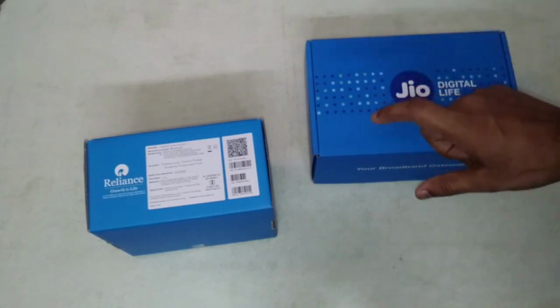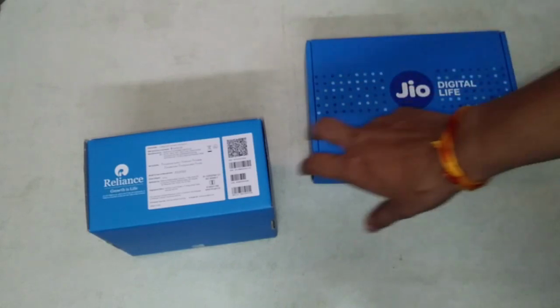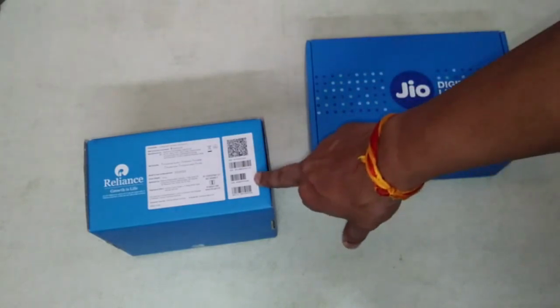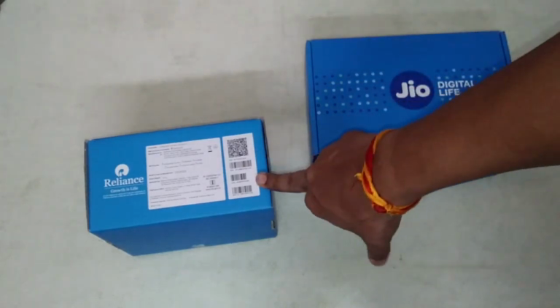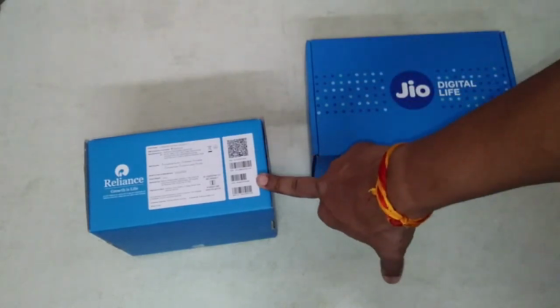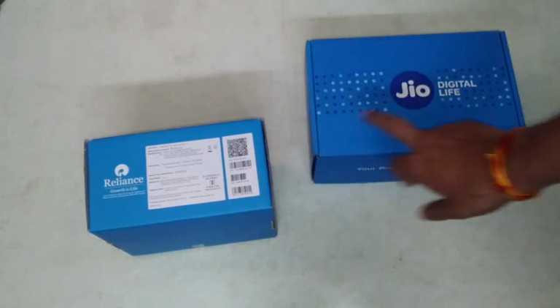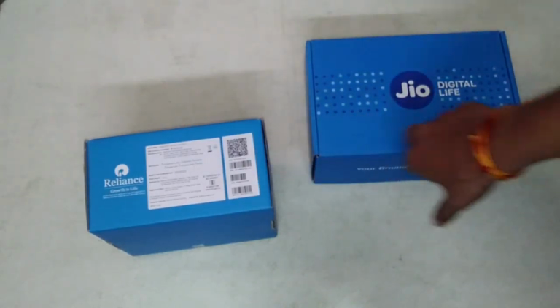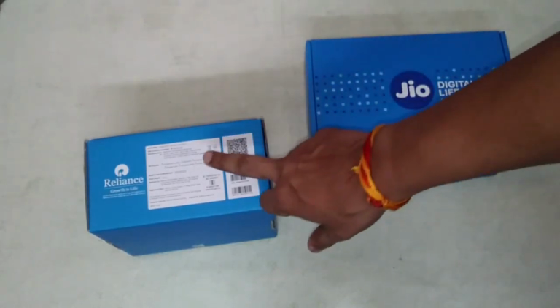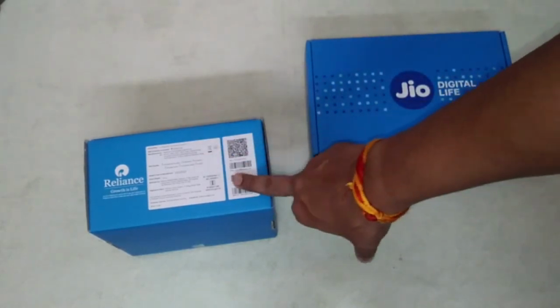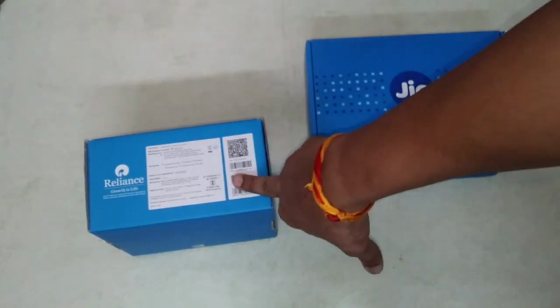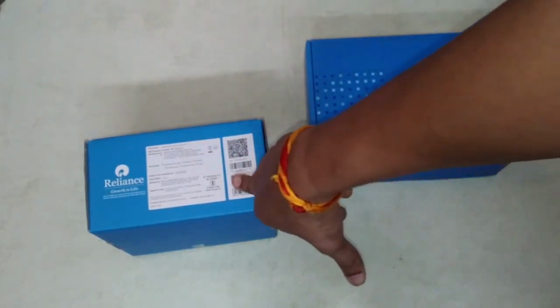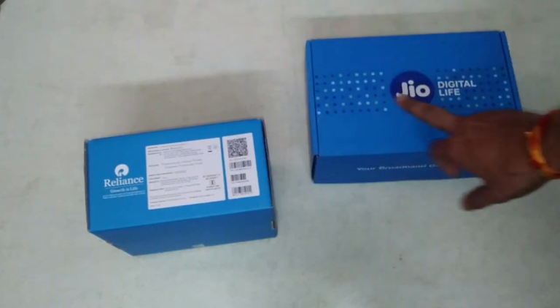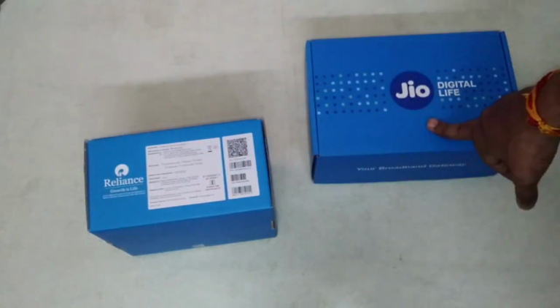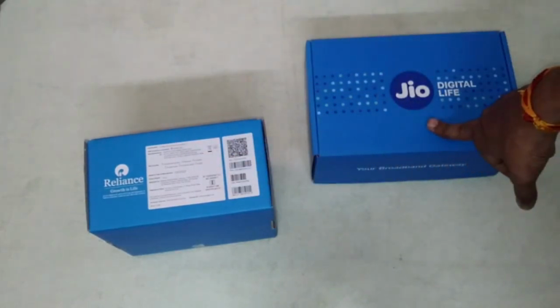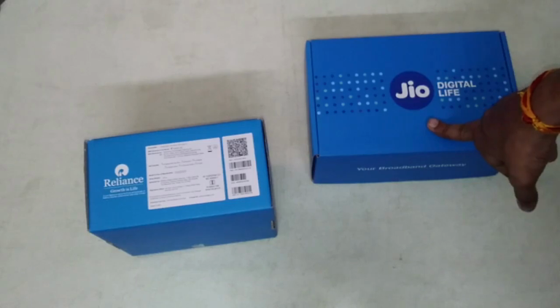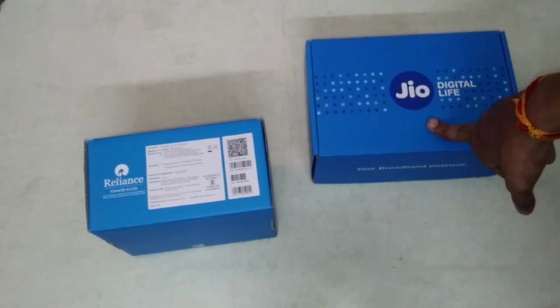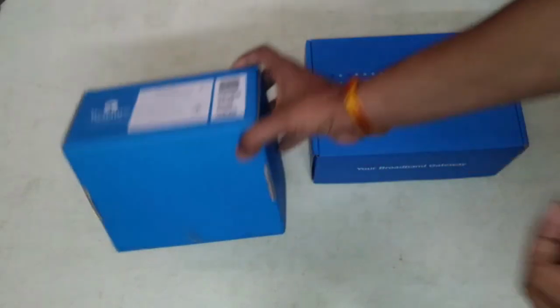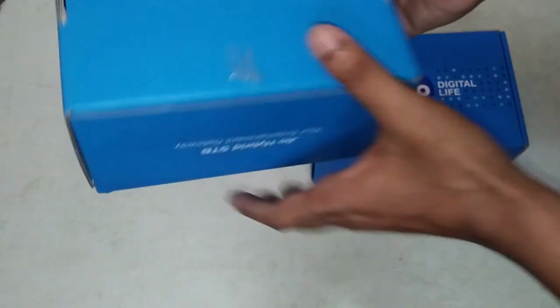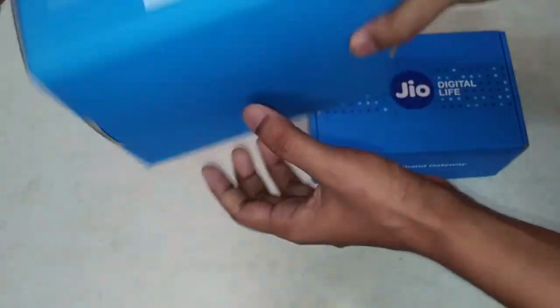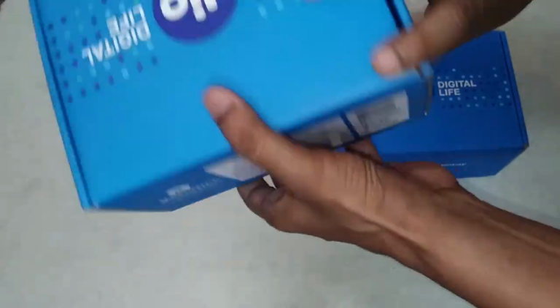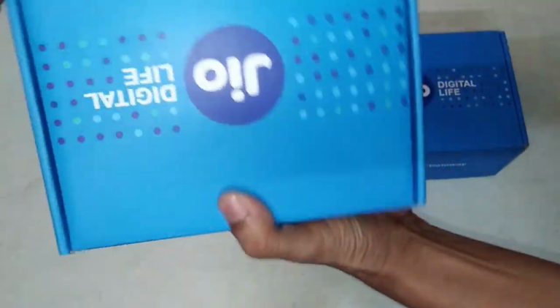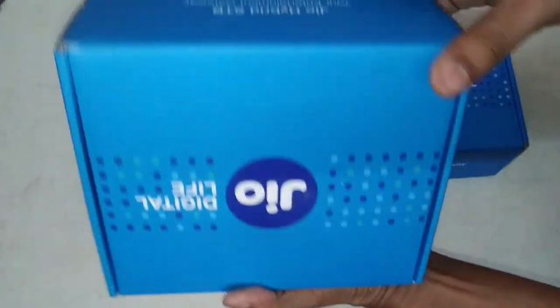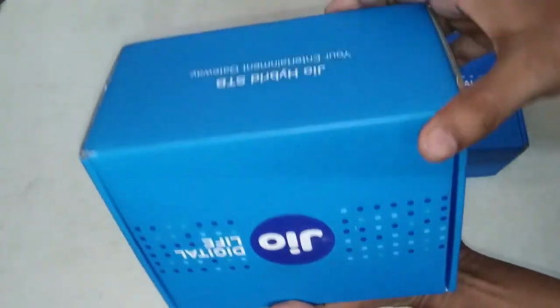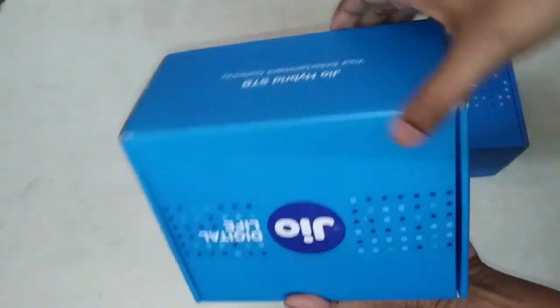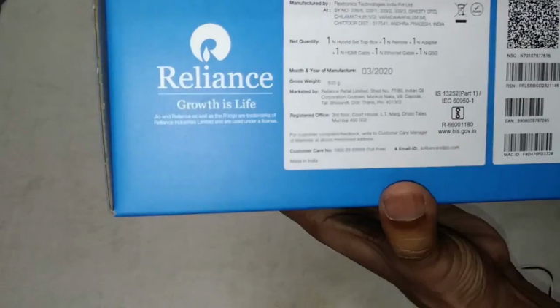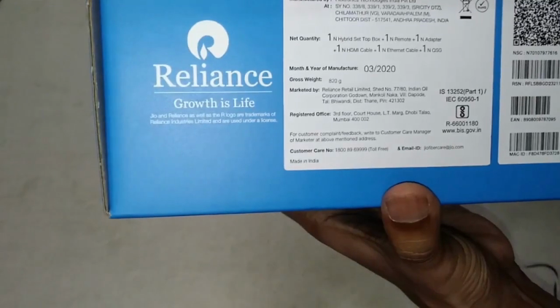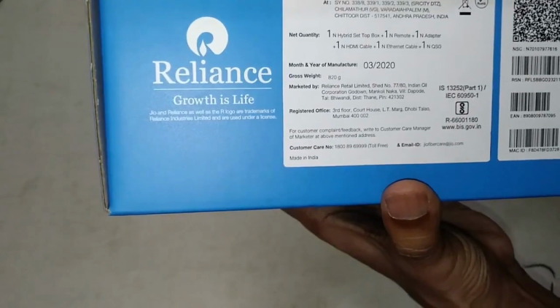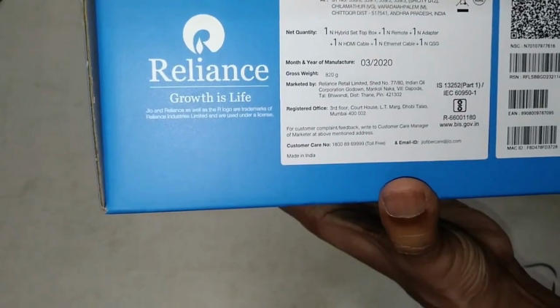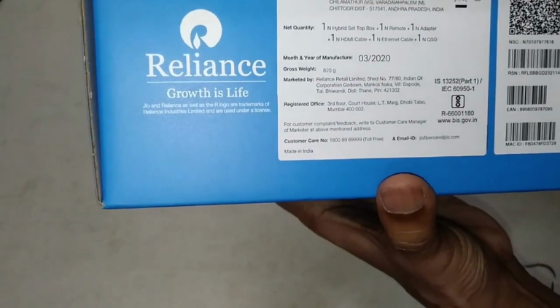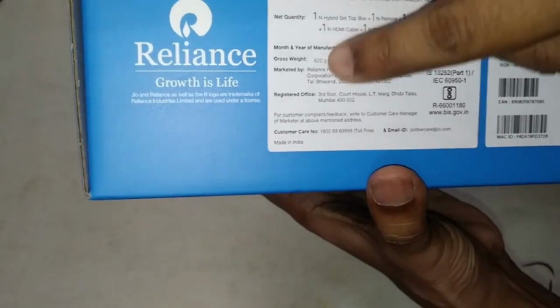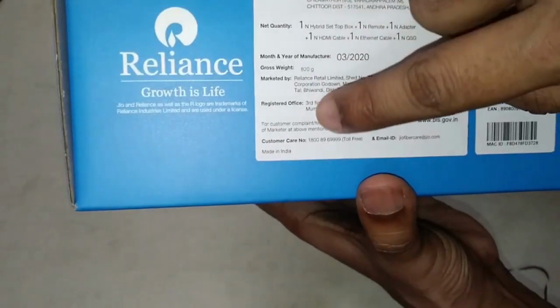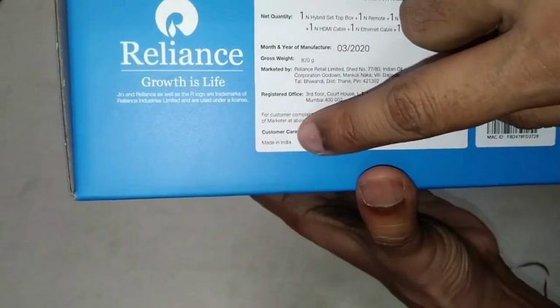They have given us a 4K set-top box and Wi-Fi router. So let's see what we have in the 4K set-top box. In the box, as you can see...